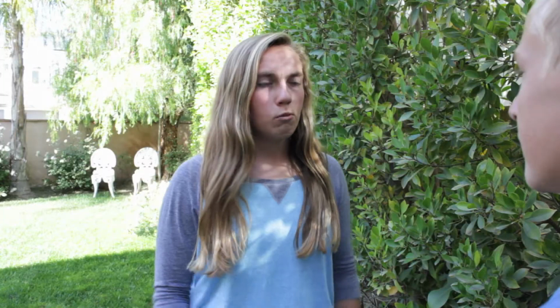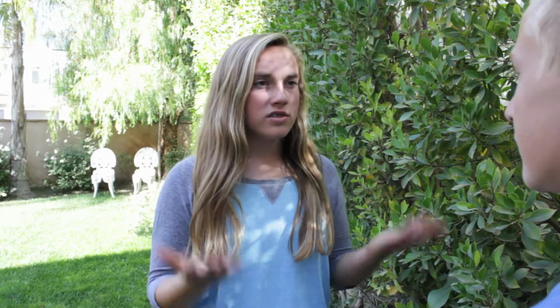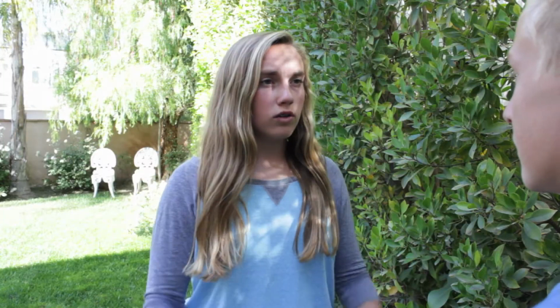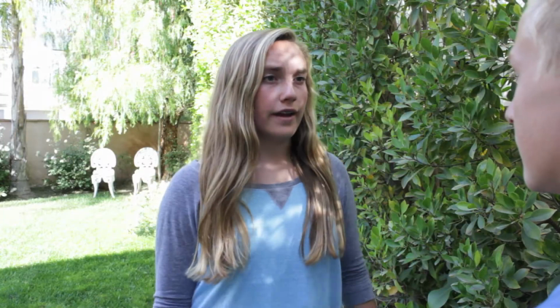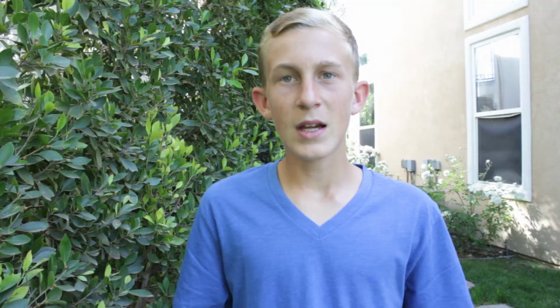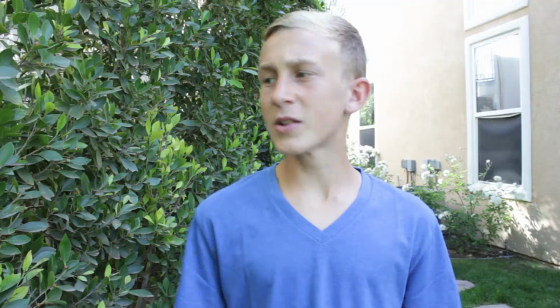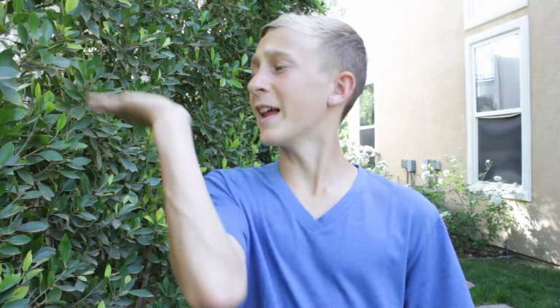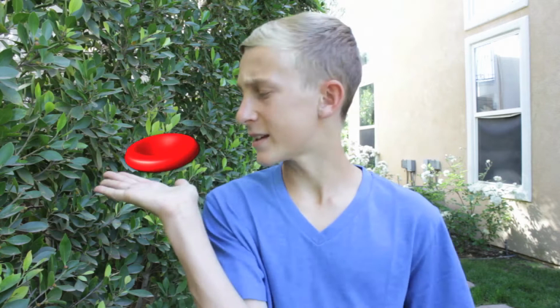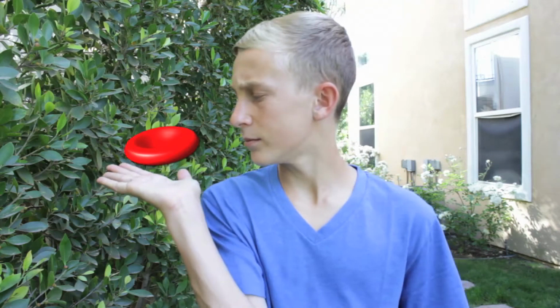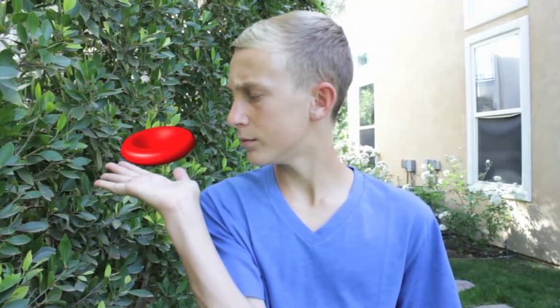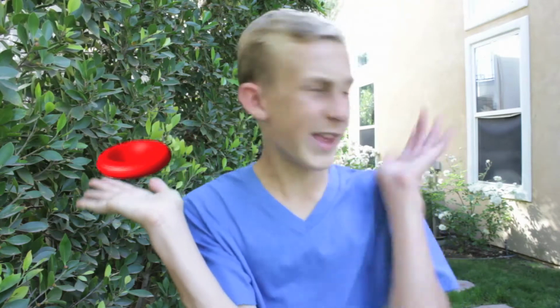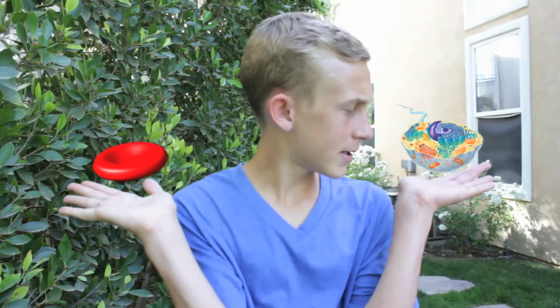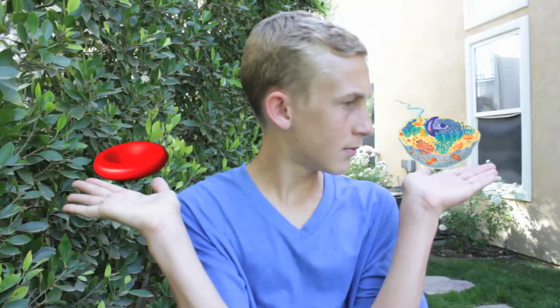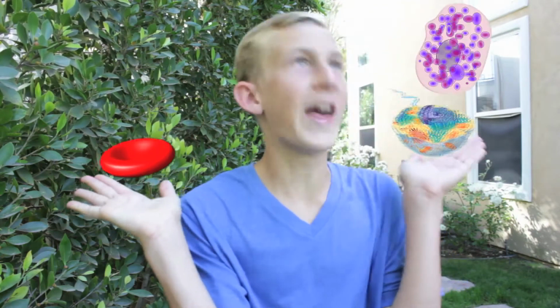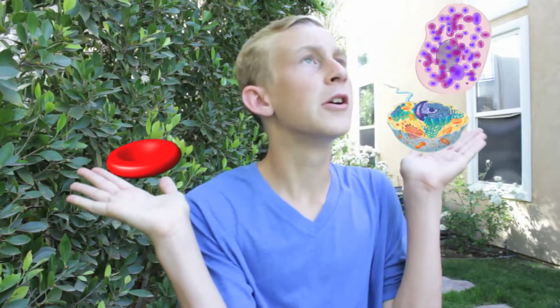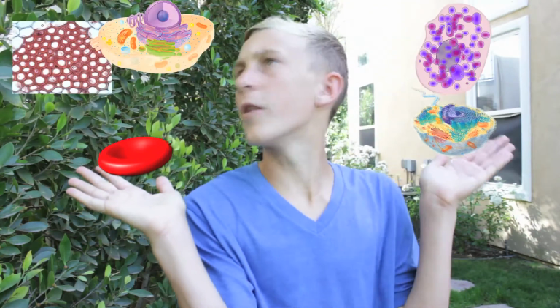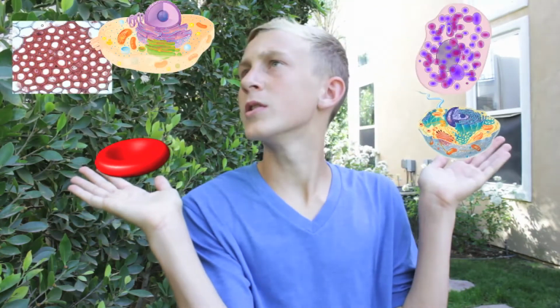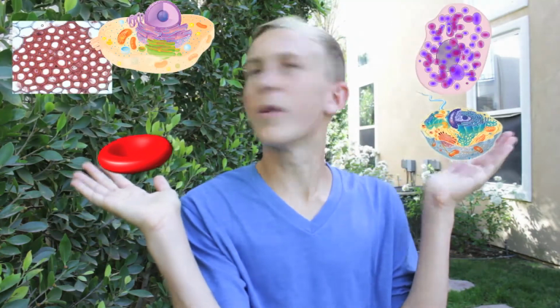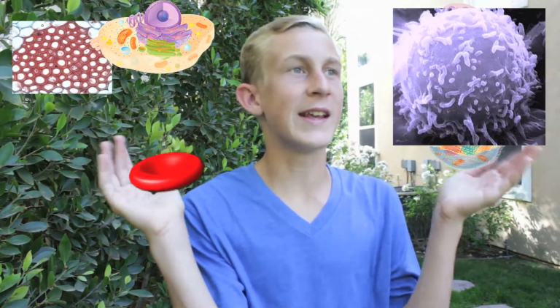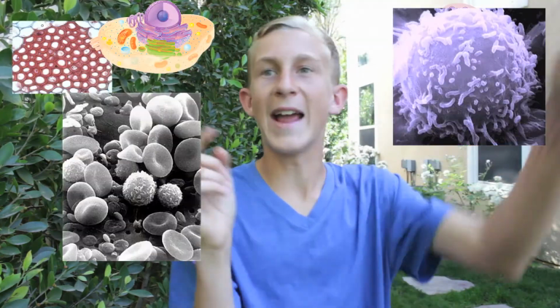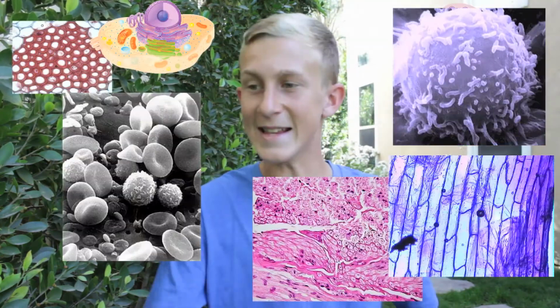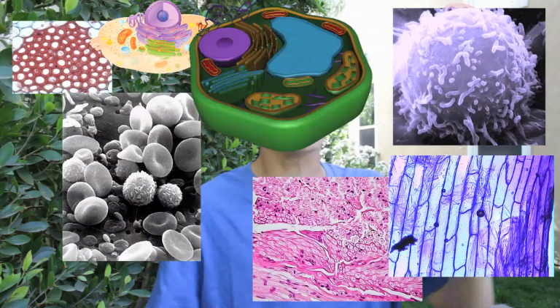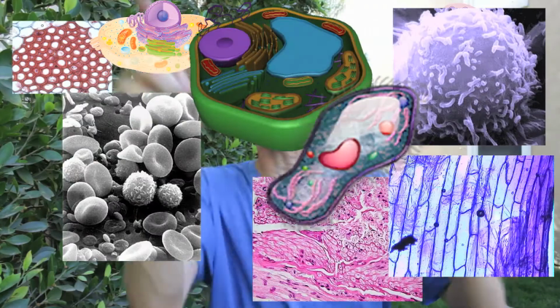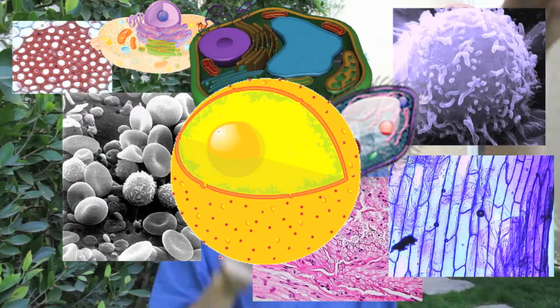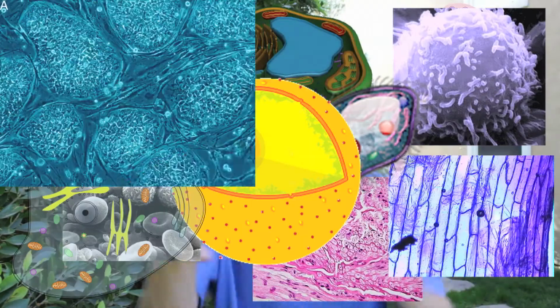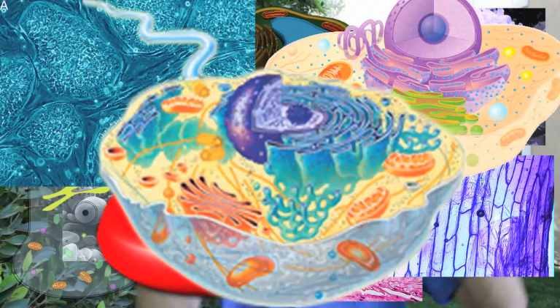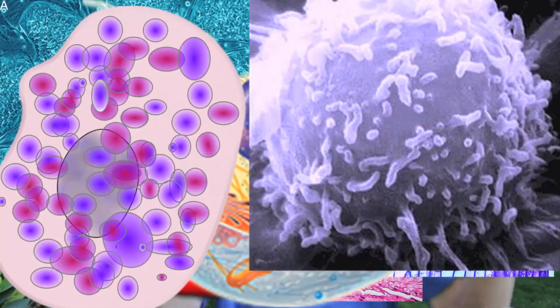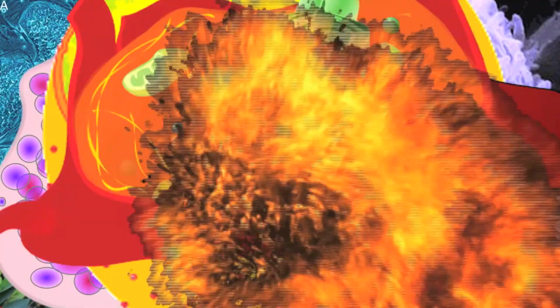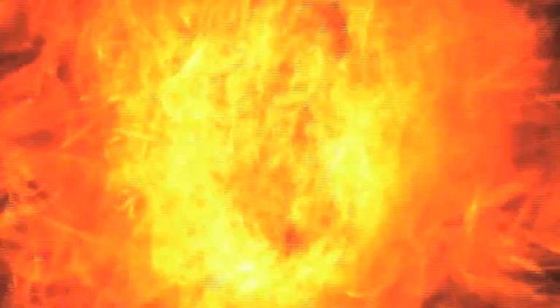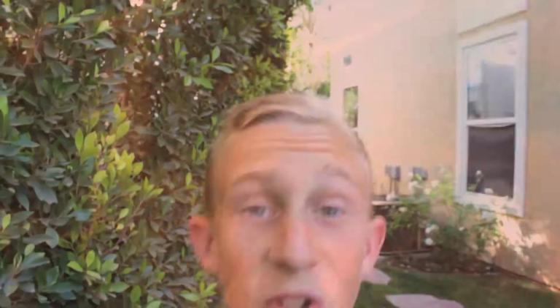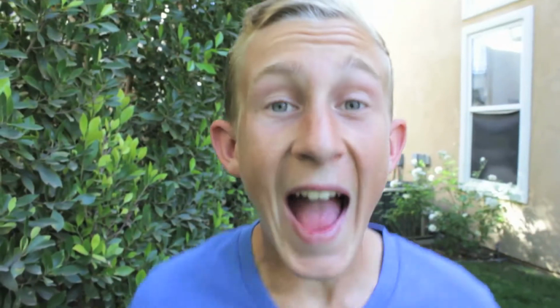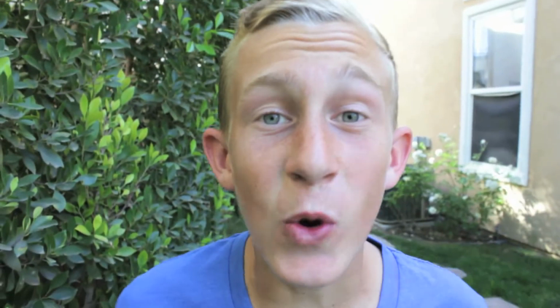Well, what does a cell look like? A little something like this. Or this. Or that. Or those. Cells come in many different shapes and sizes. Cells are everywhere!